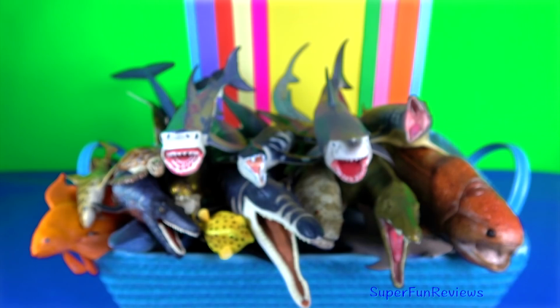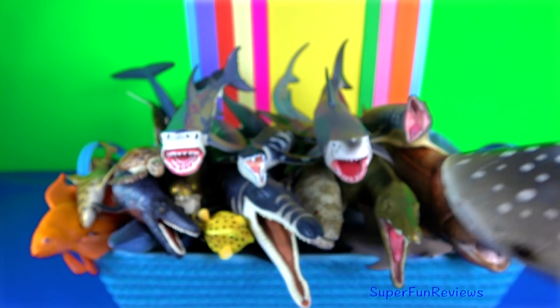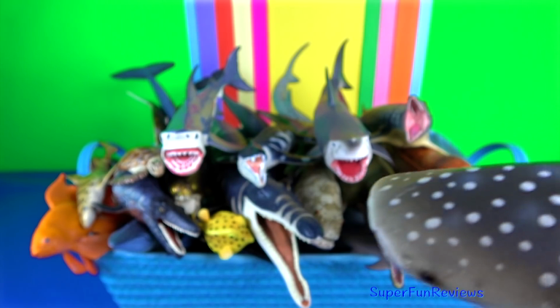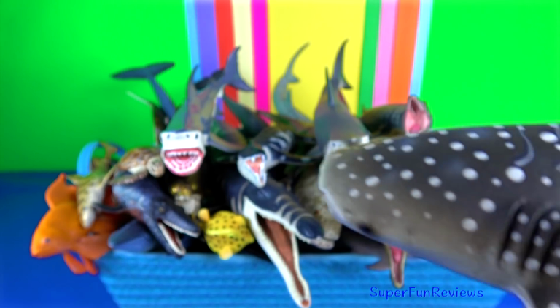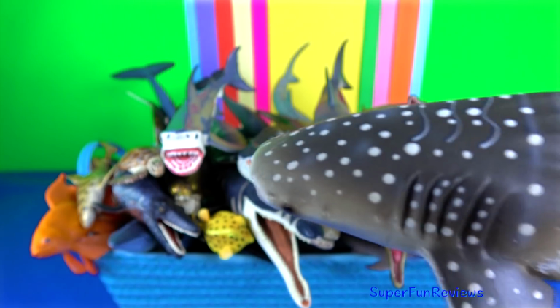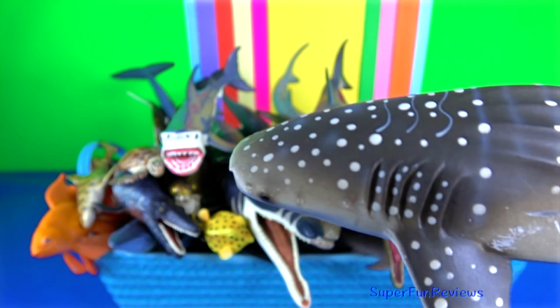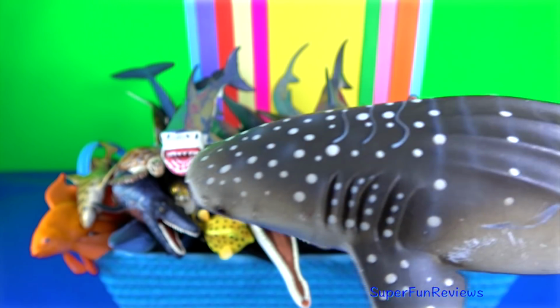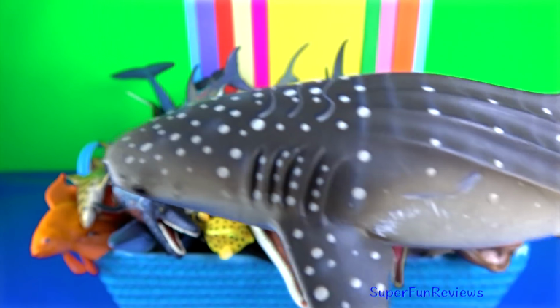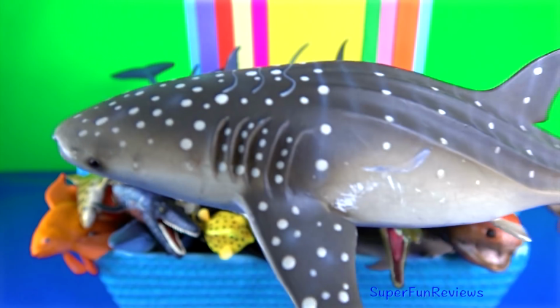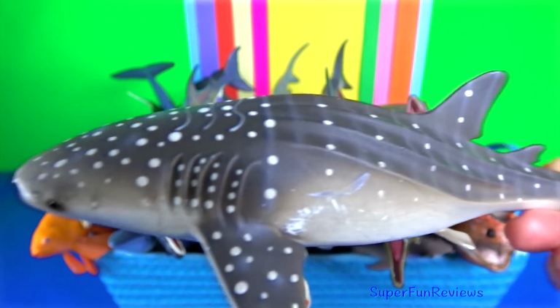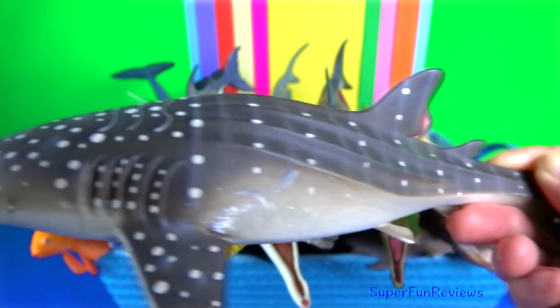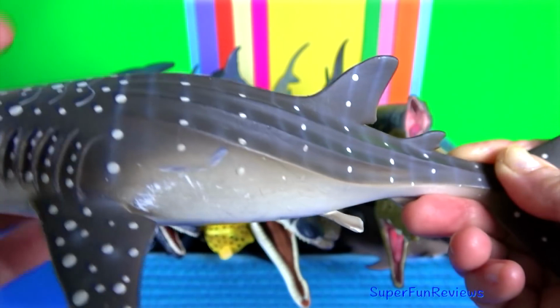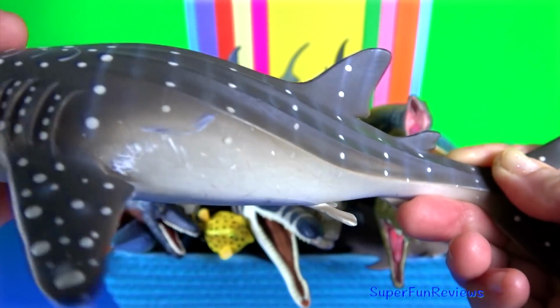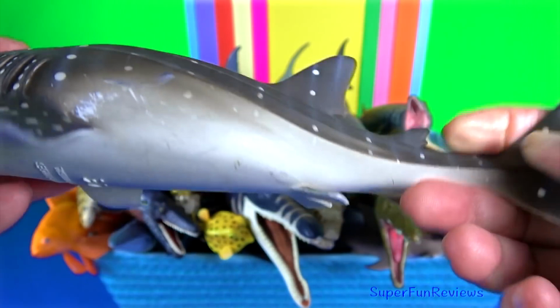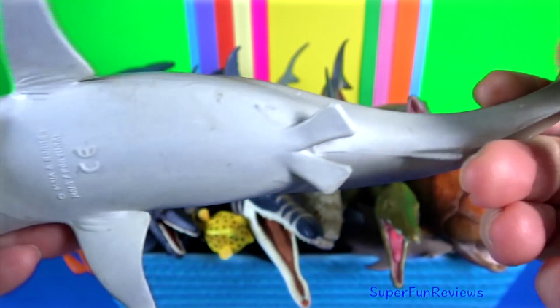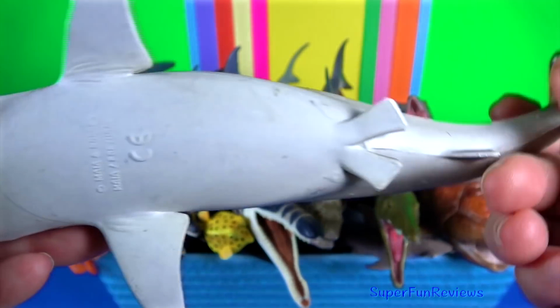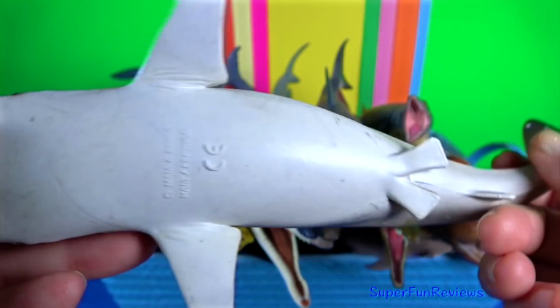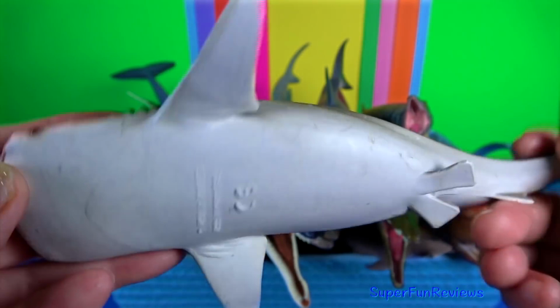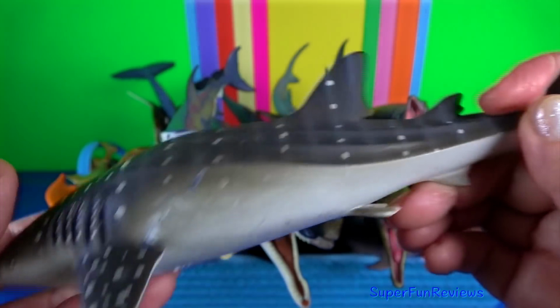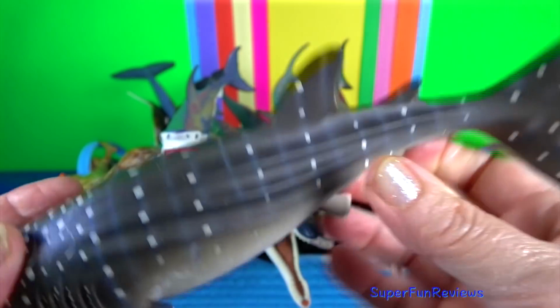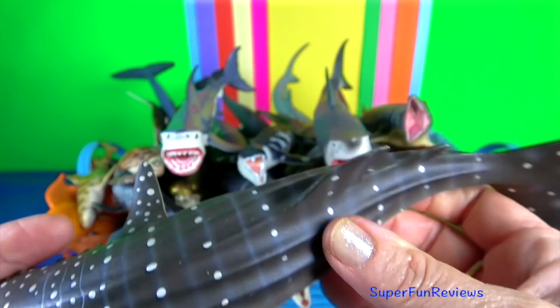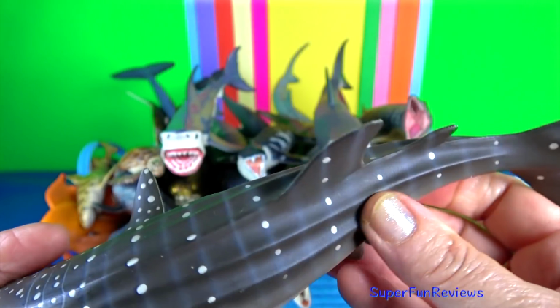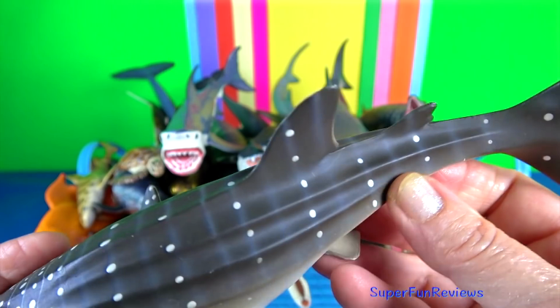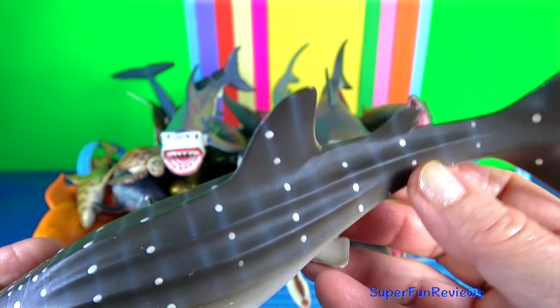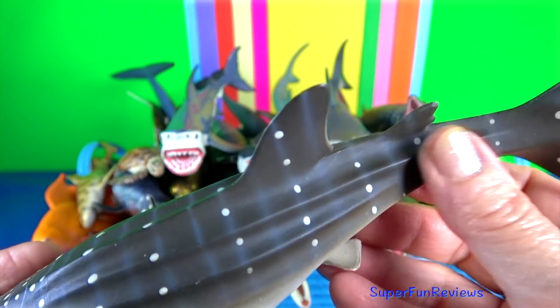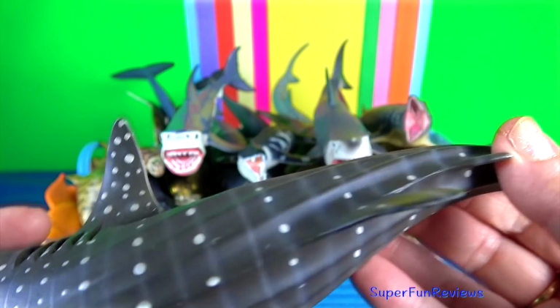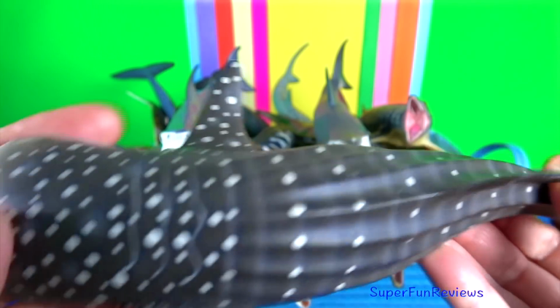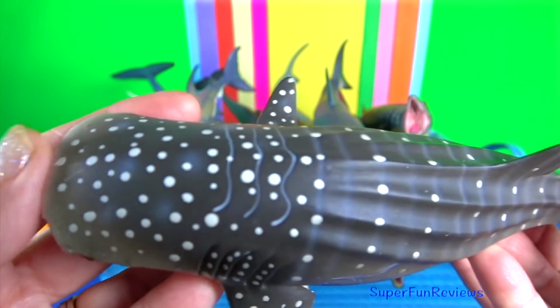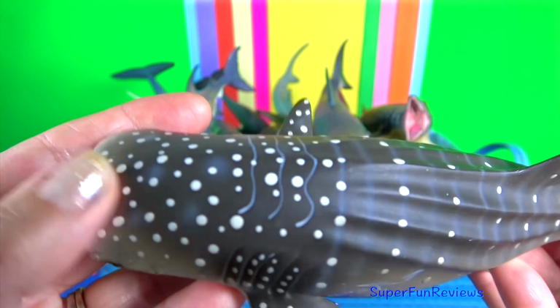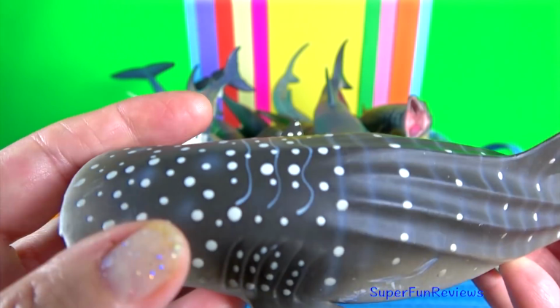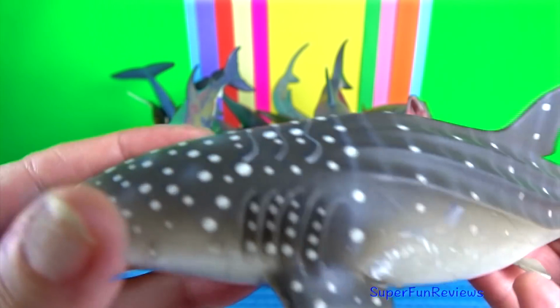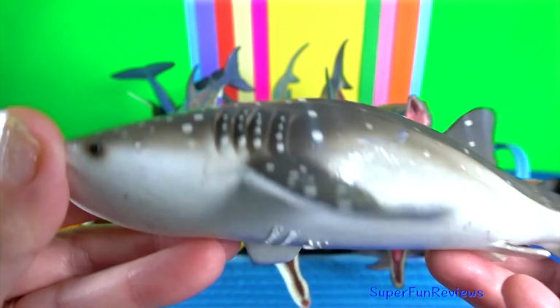Whale shark. It's a slow-moving, filter-feeding carpet shark and the largest known extant fish species.